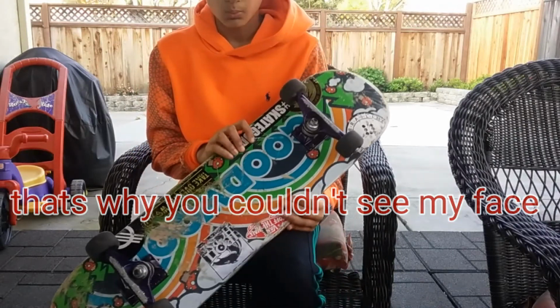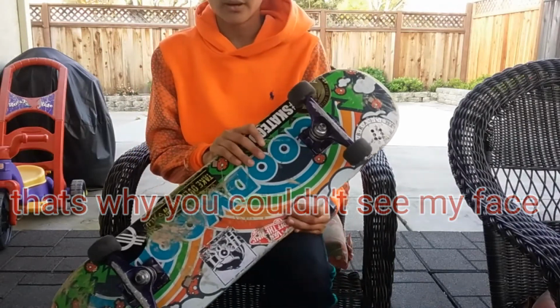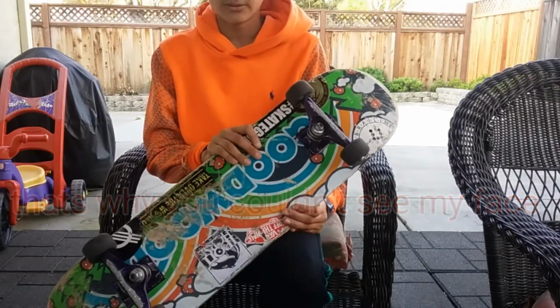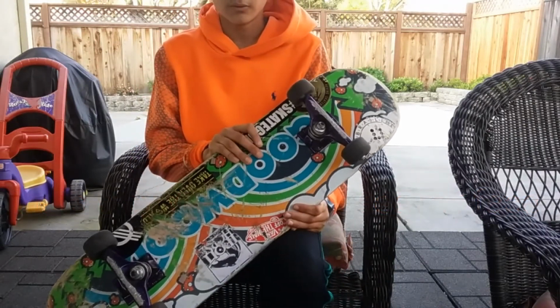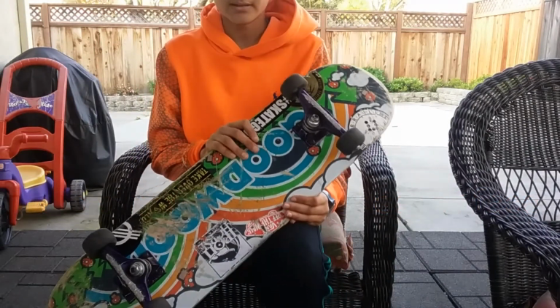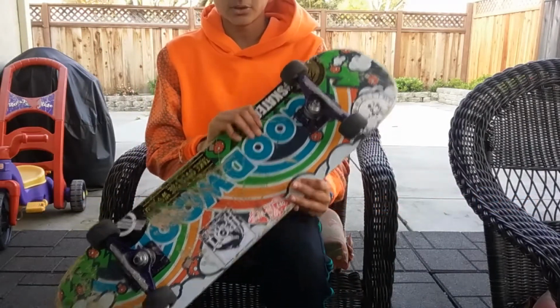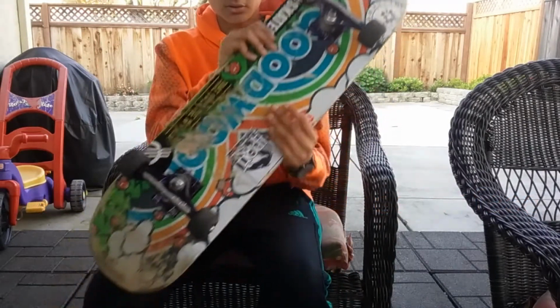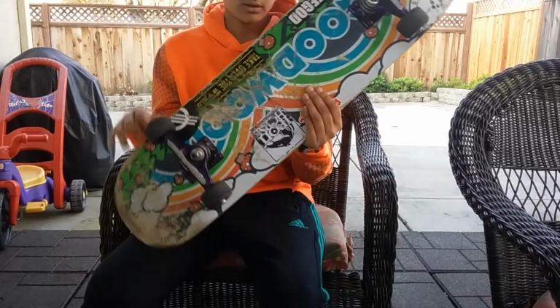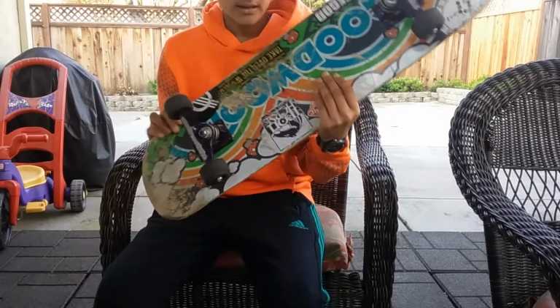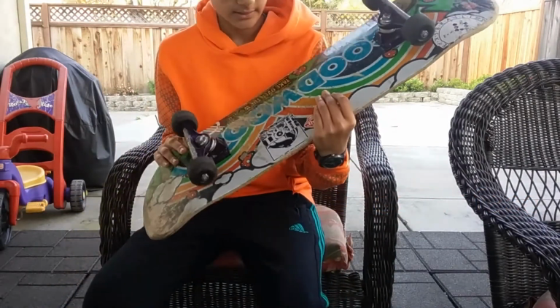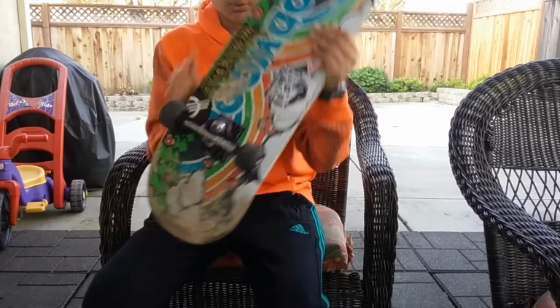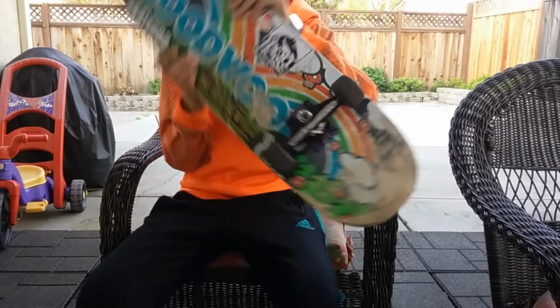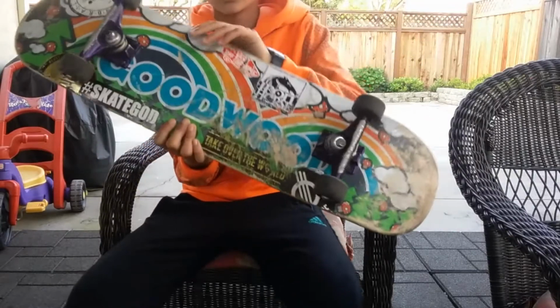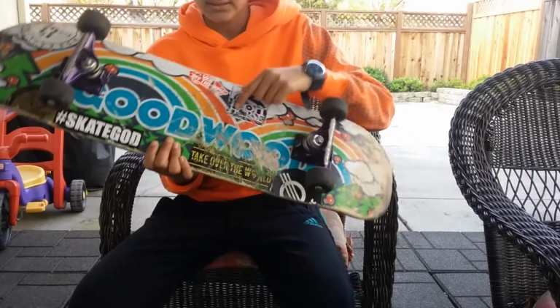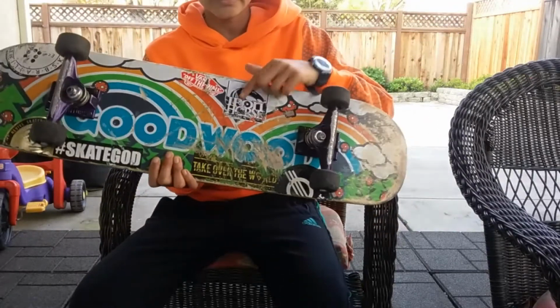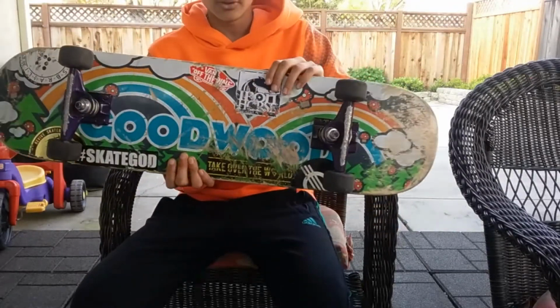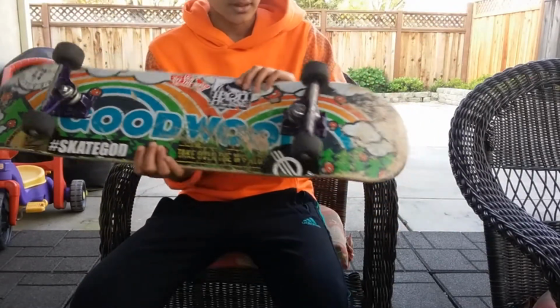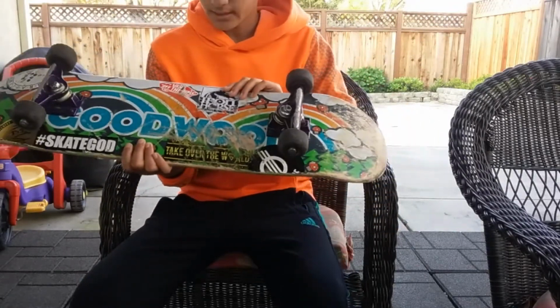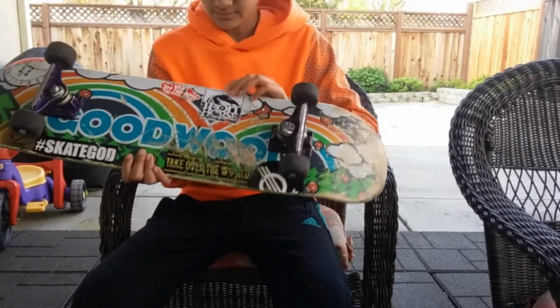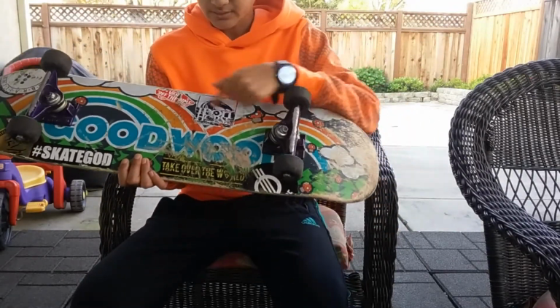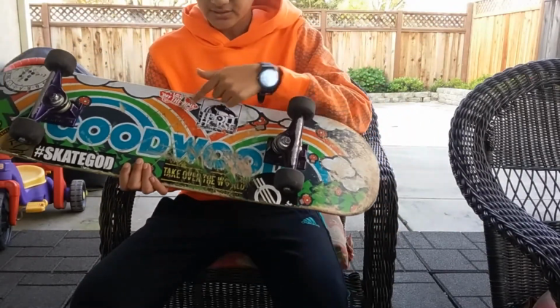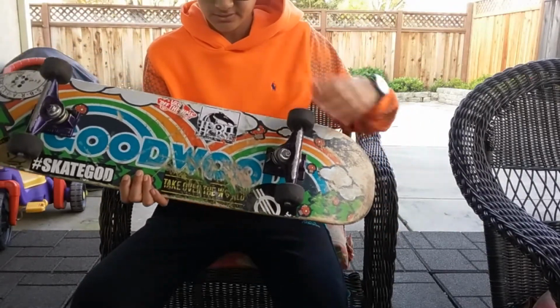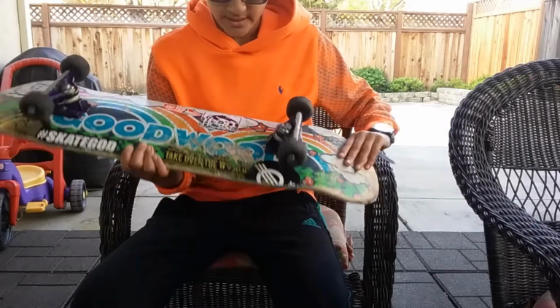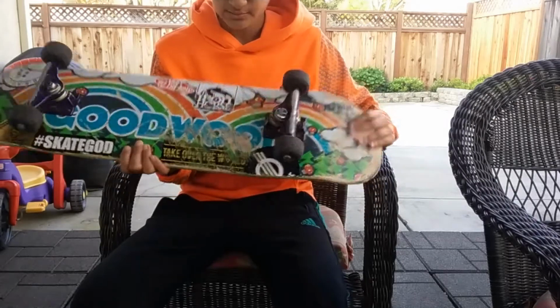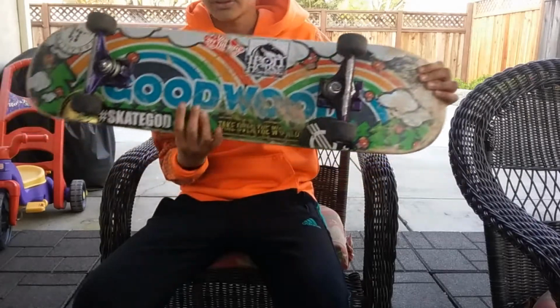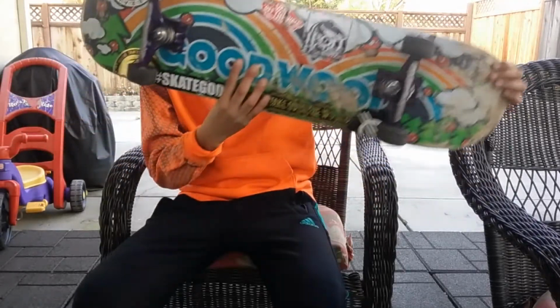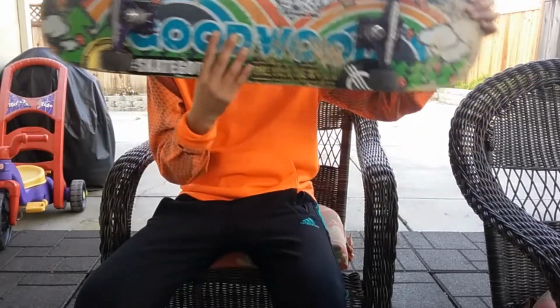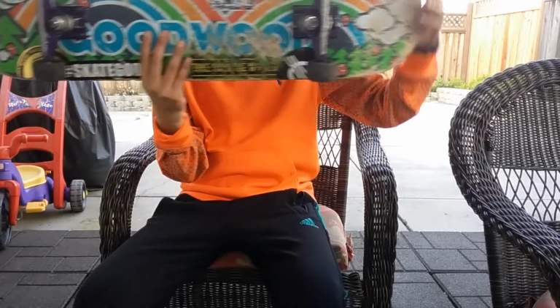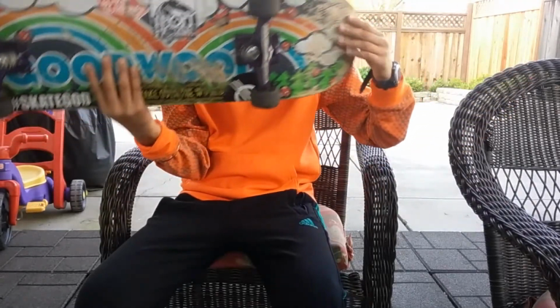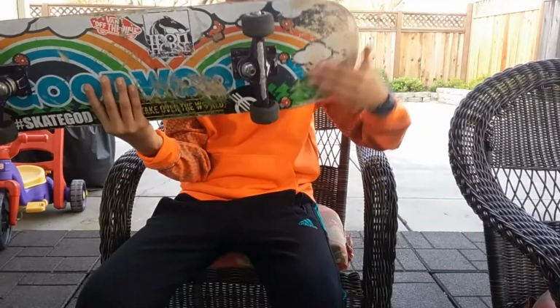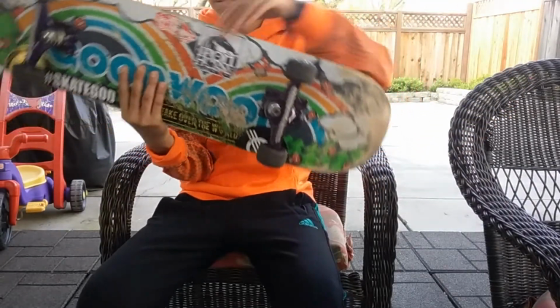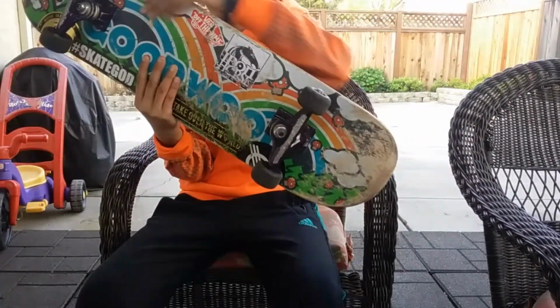What's up guys, so today I'm going over my setup. I got a Goodwood skateboard deck, size 8.0, and I got some fan stickers, some braille stickers and watch stickers all over the board.